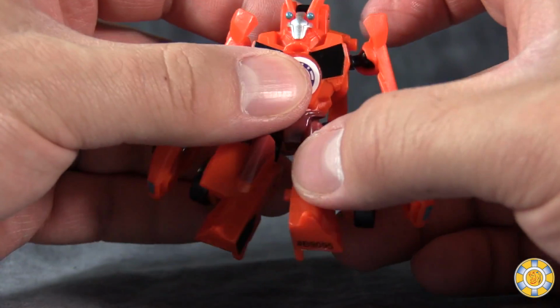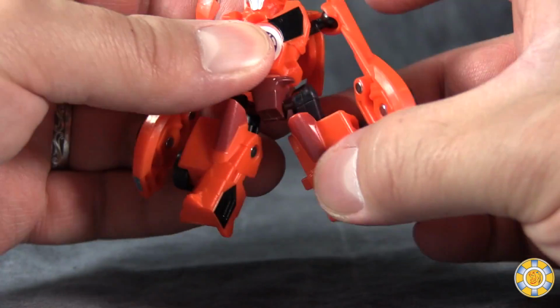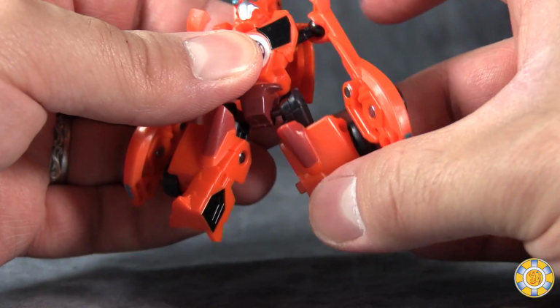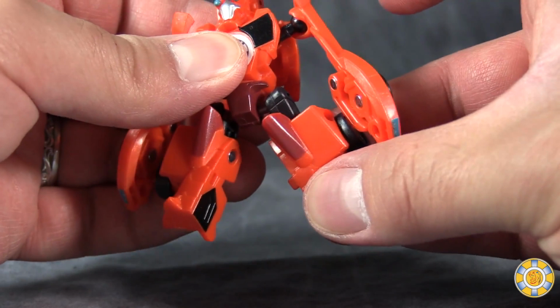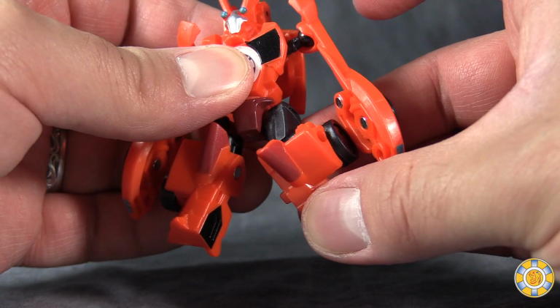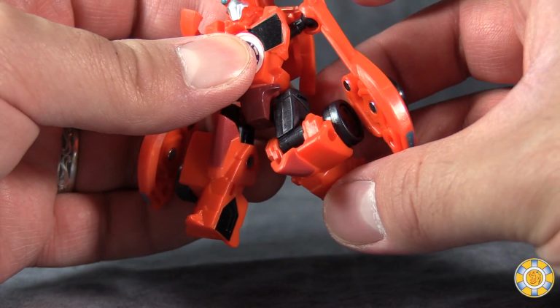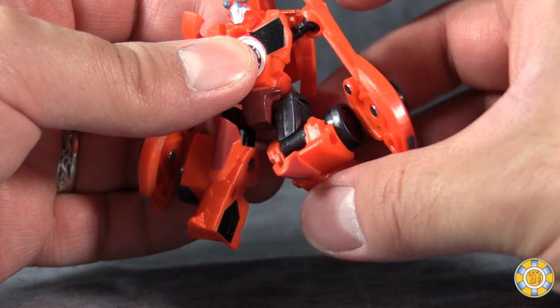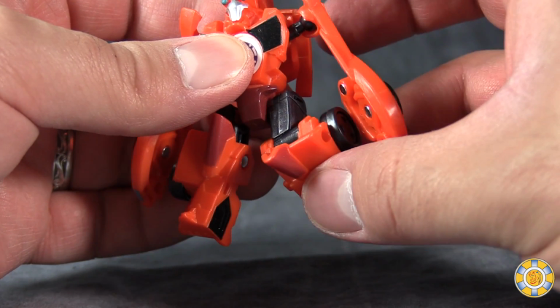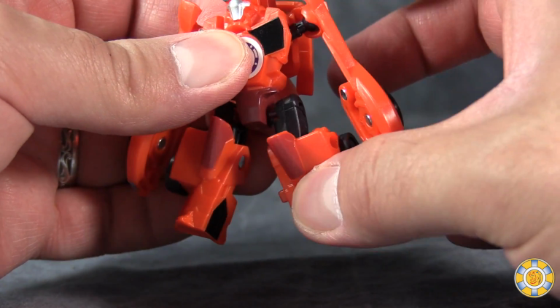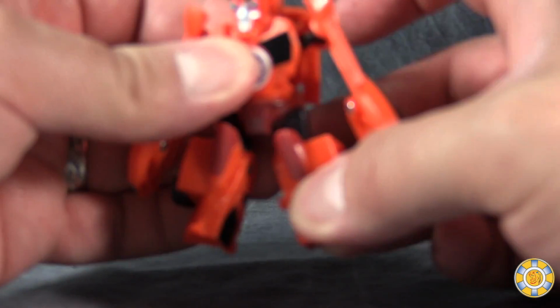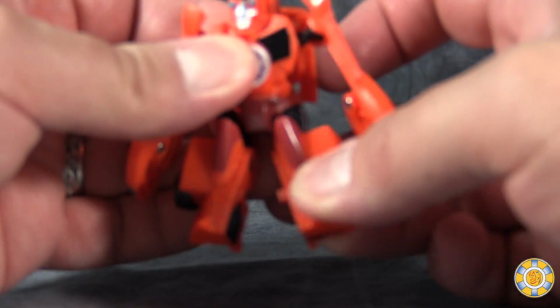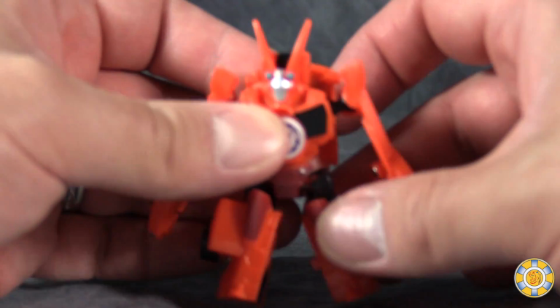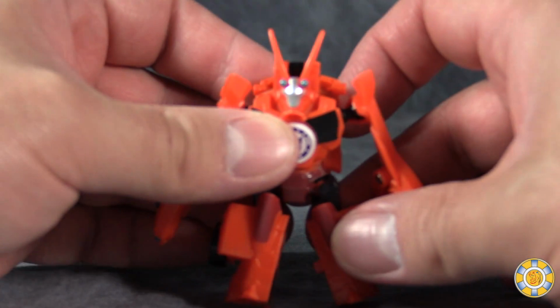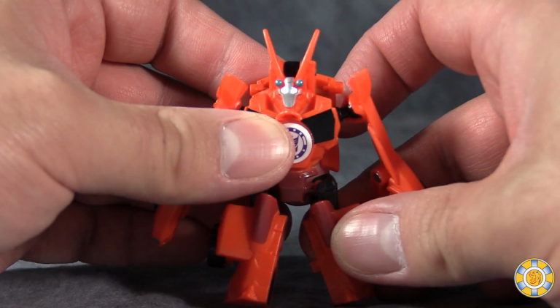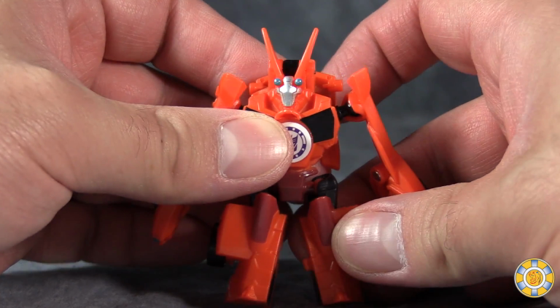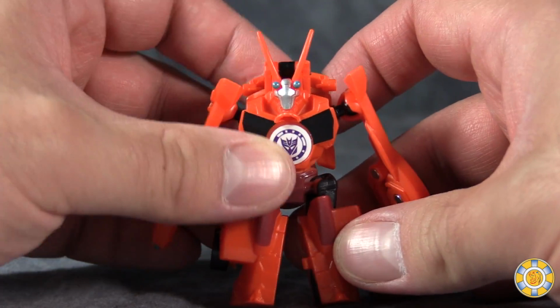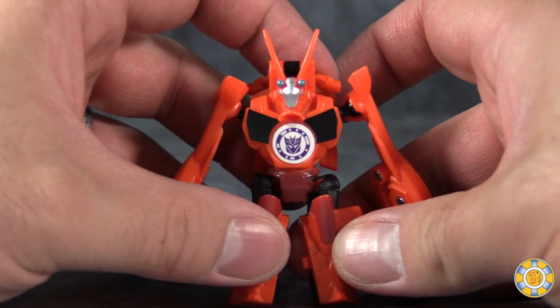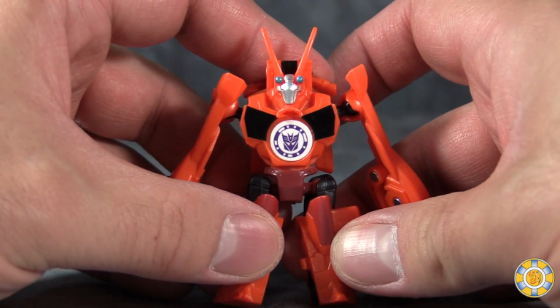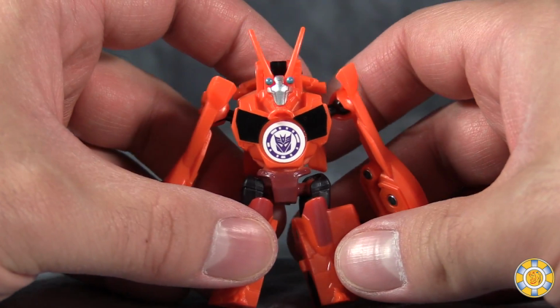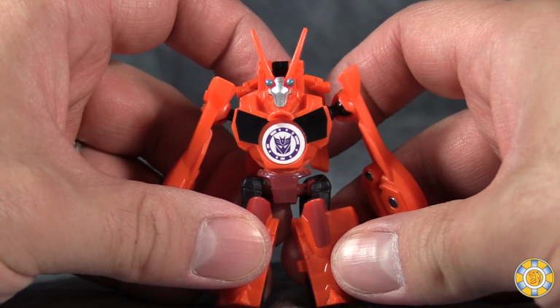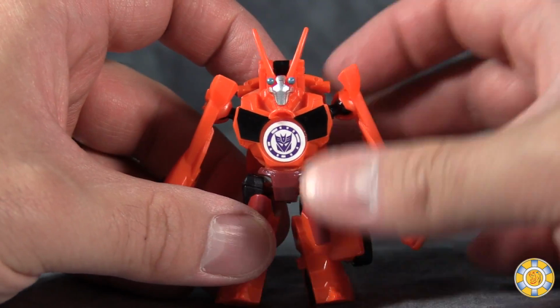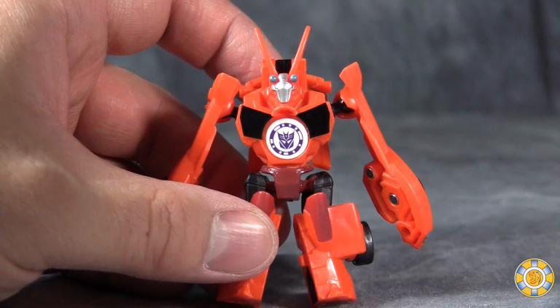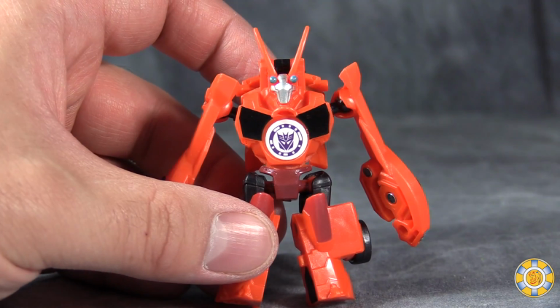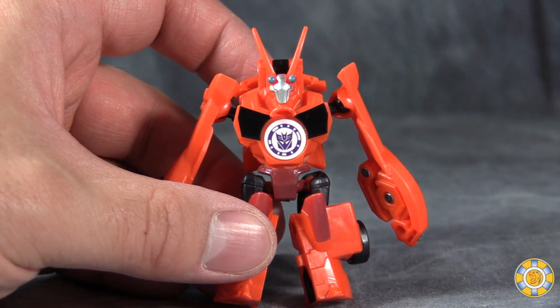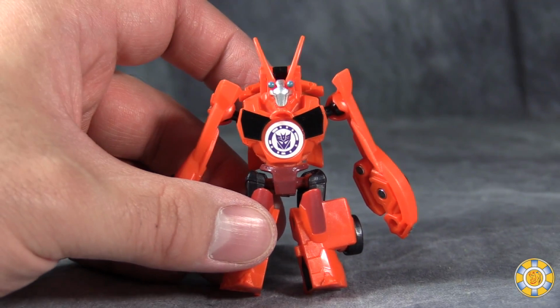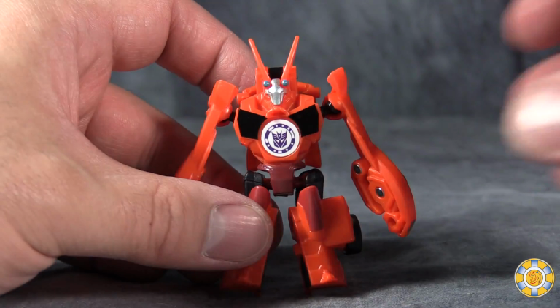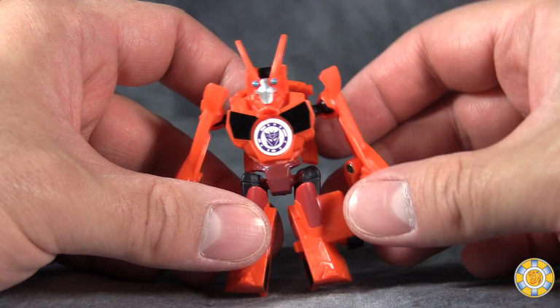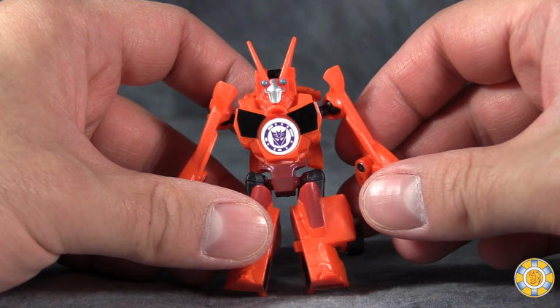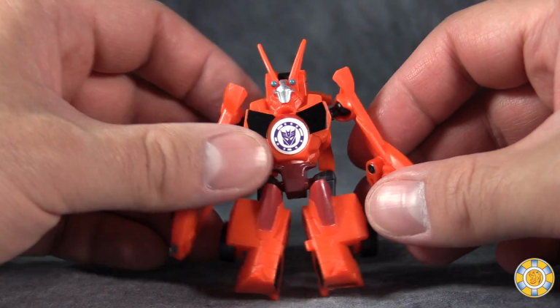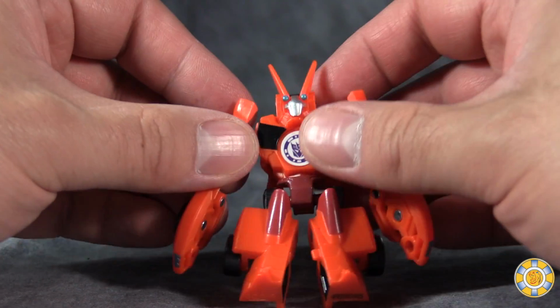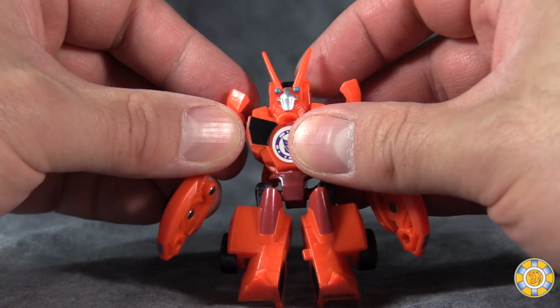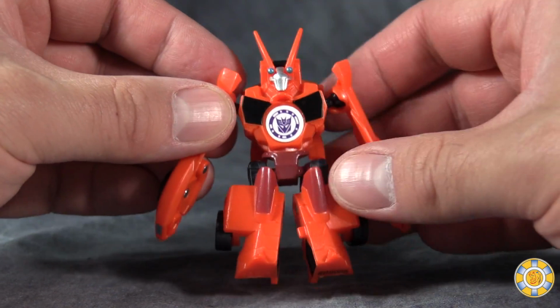He does have ball joints in the leg and some knee articulation, but that's more for the transformation than anything else. Overall, he's okay. Not great, but okay.